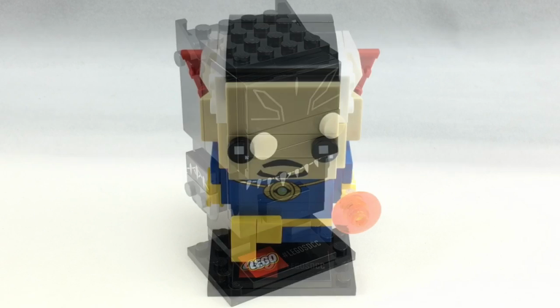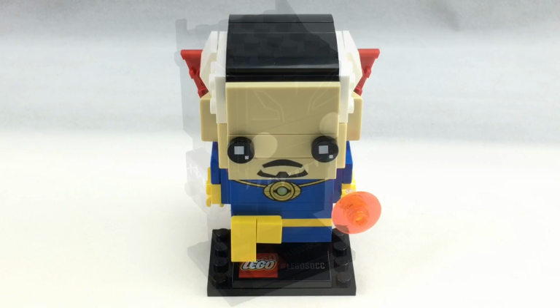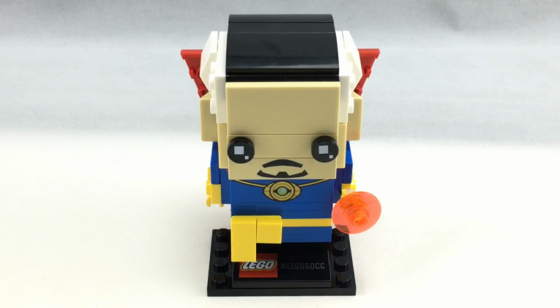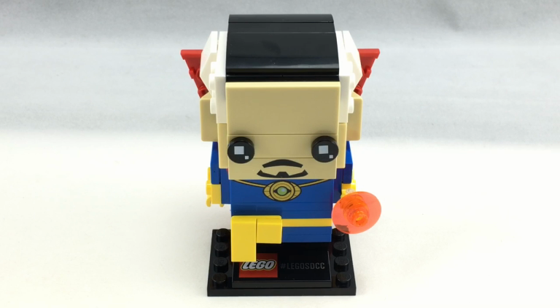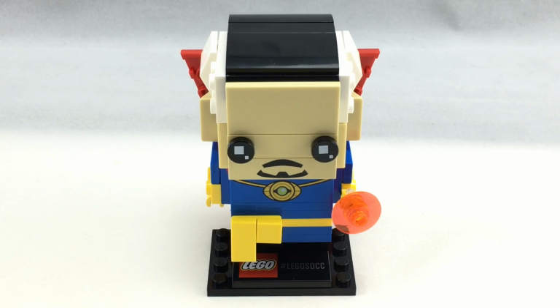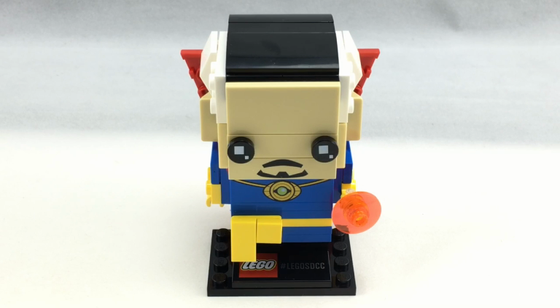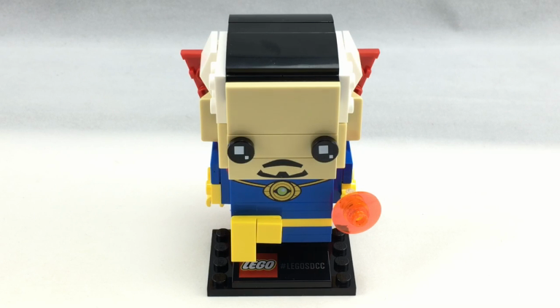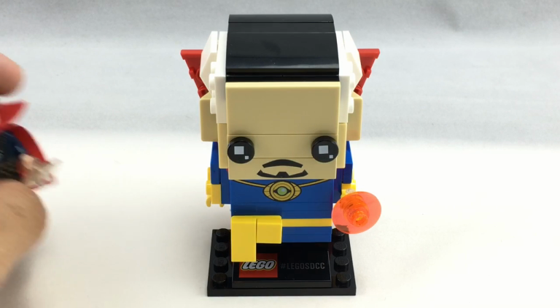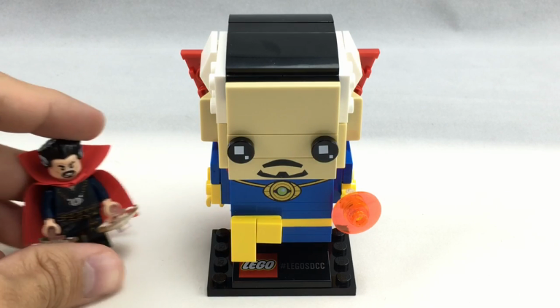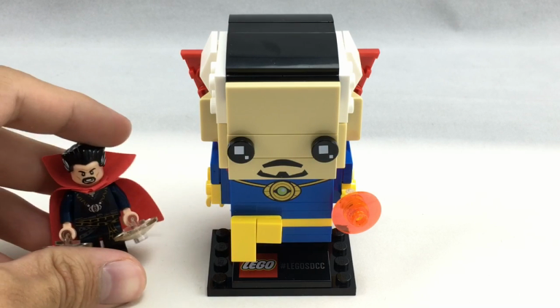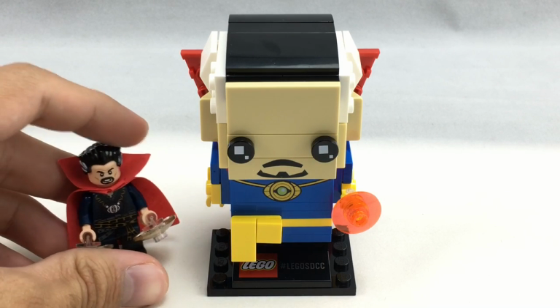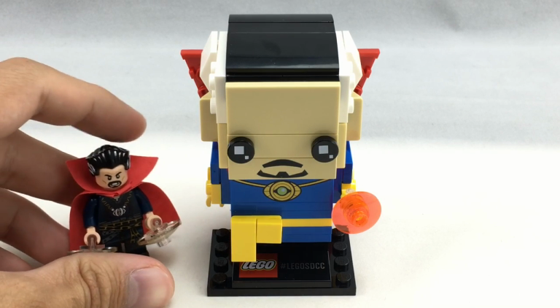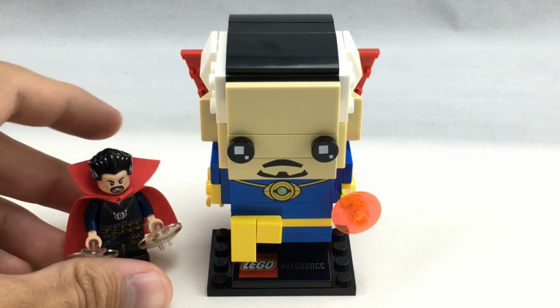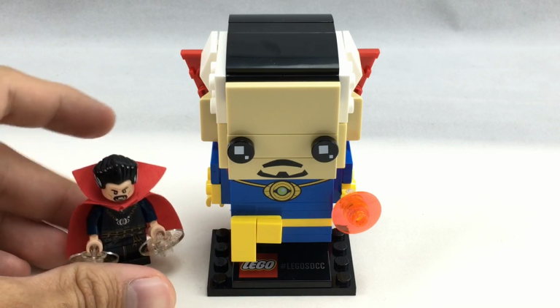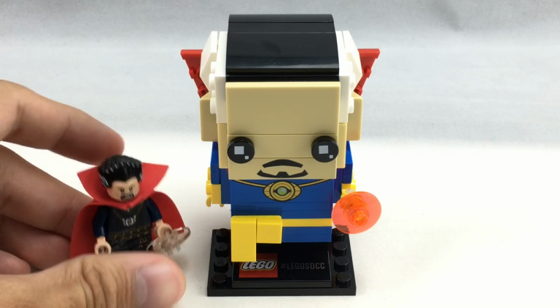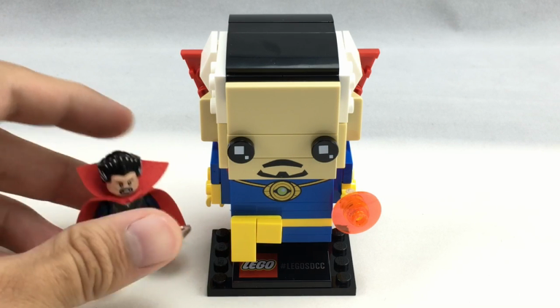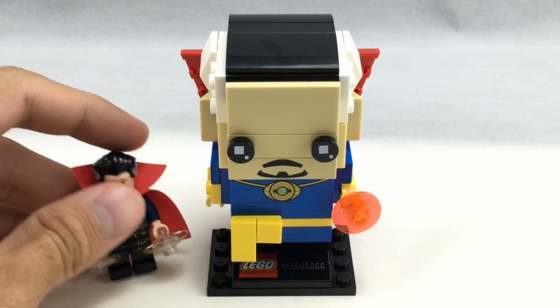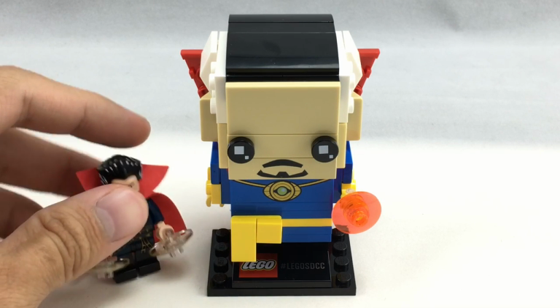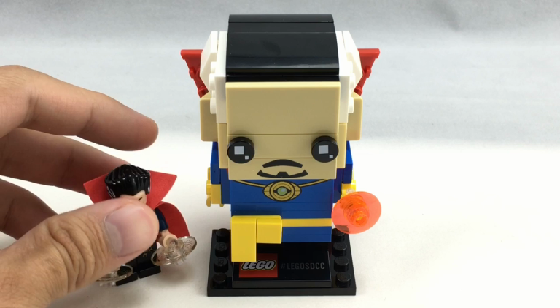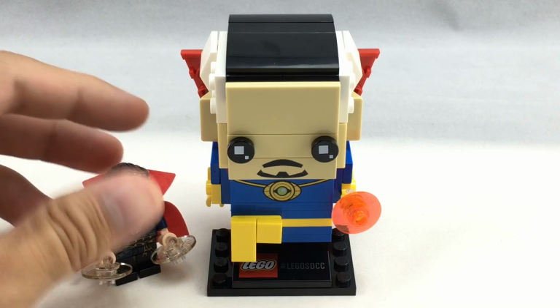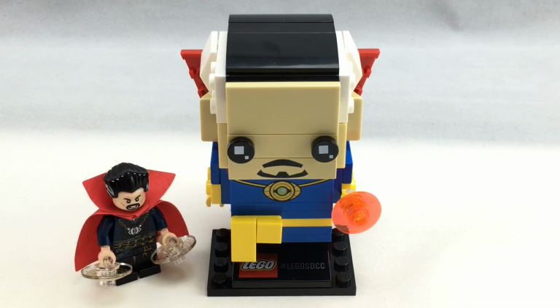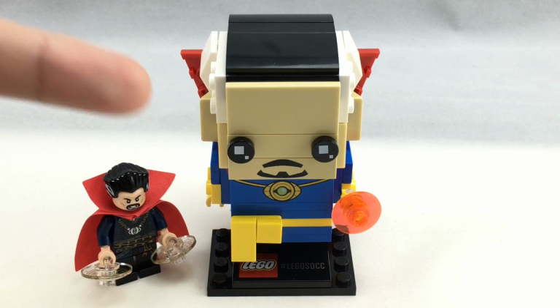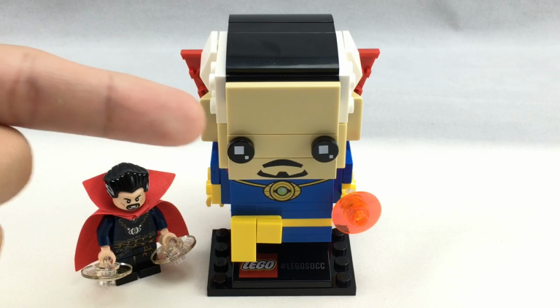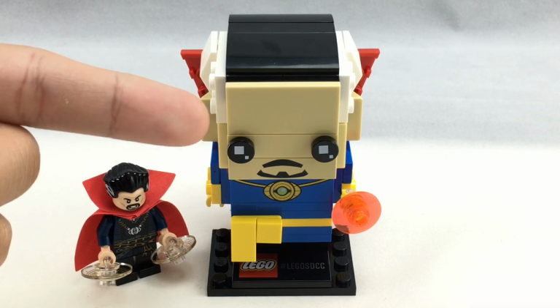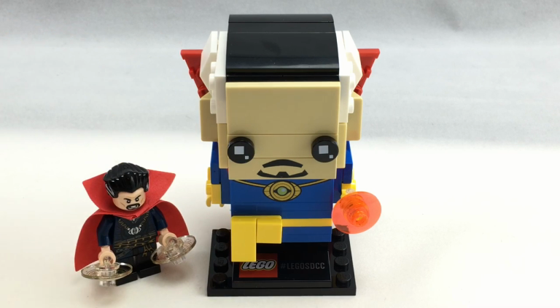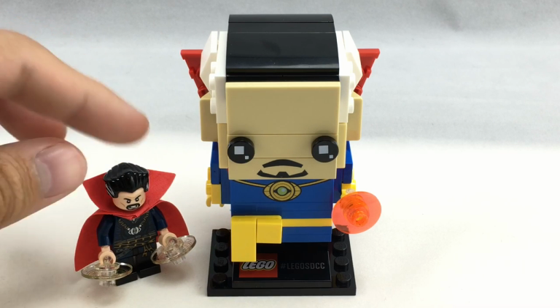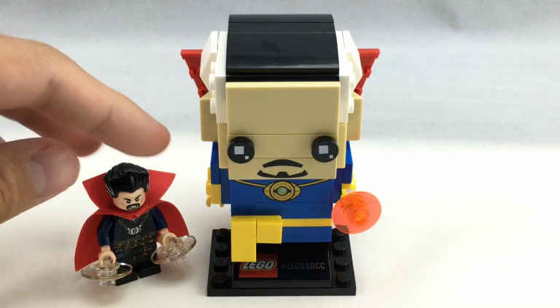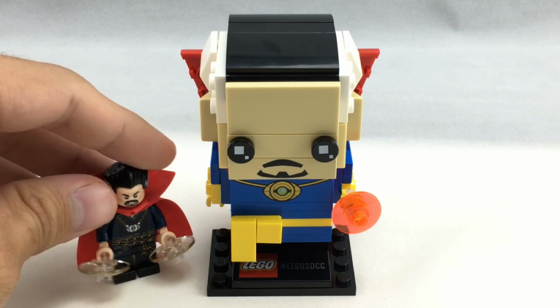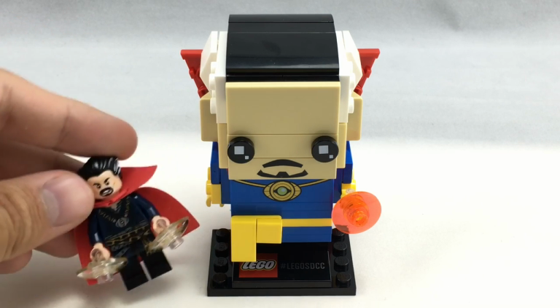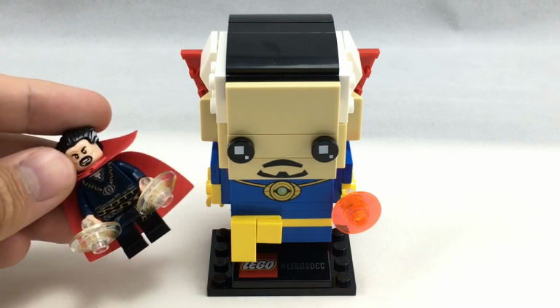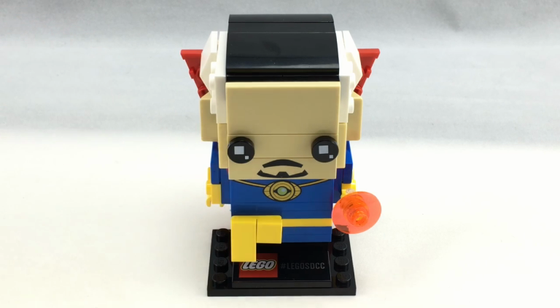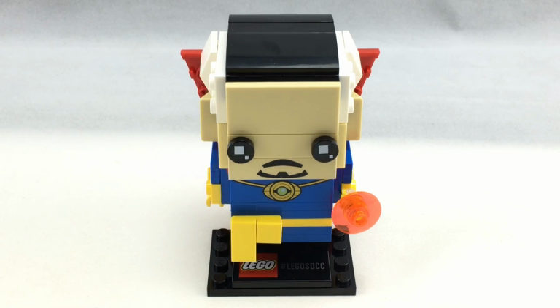Here is the Doctor Strange Brickhead, and here's a Doctor Strange LEGO Minifigure. They don't really look alike, because I would assume that this one's much more comic-based than this movie-based minifigure.